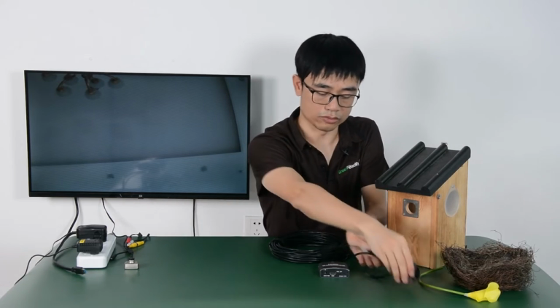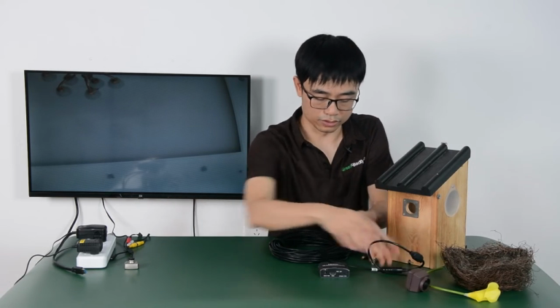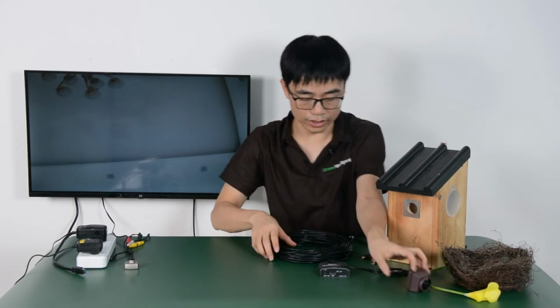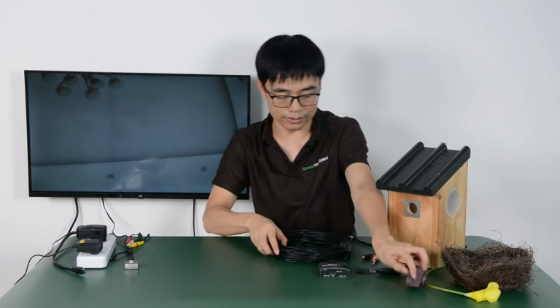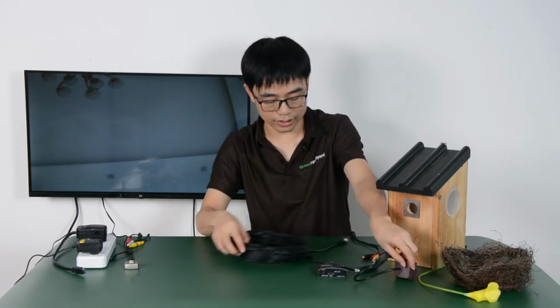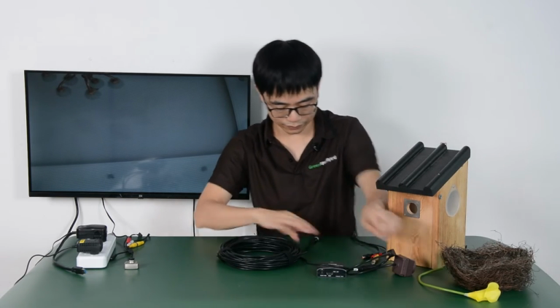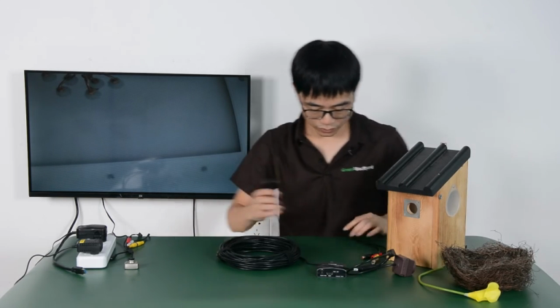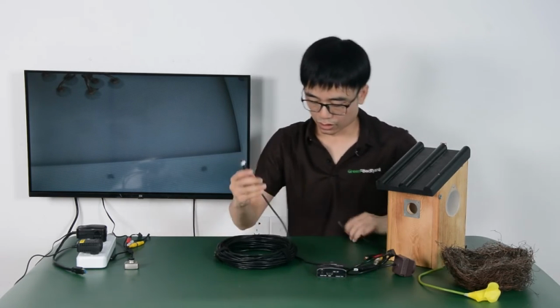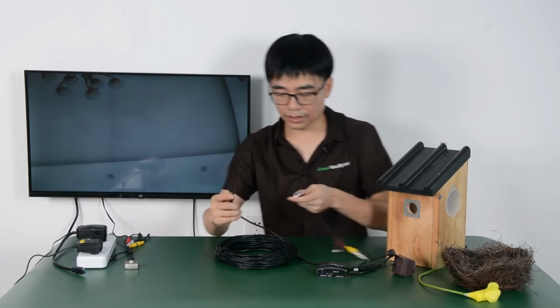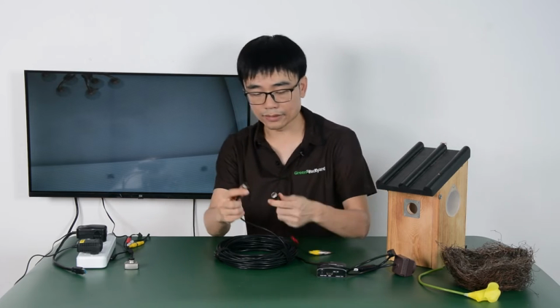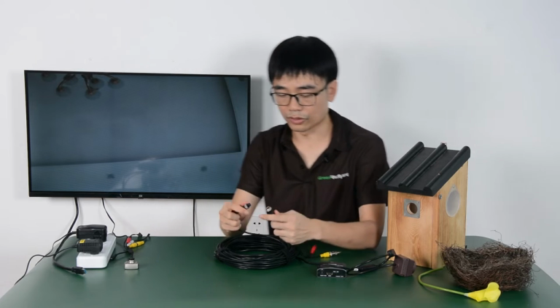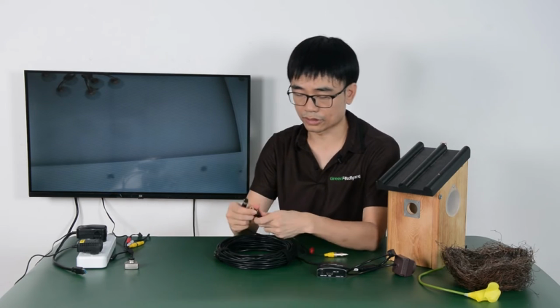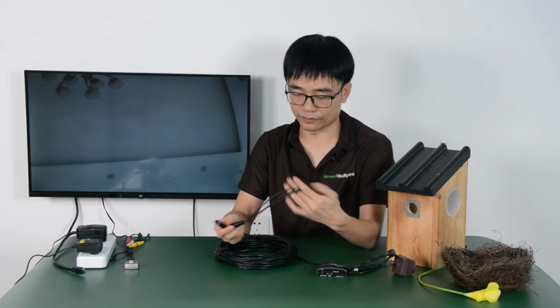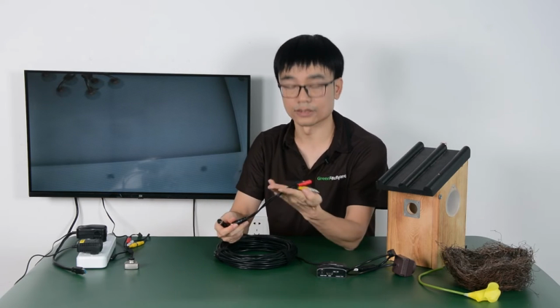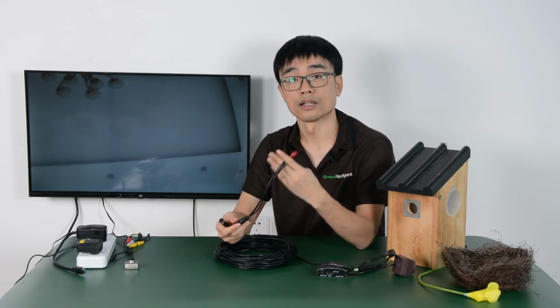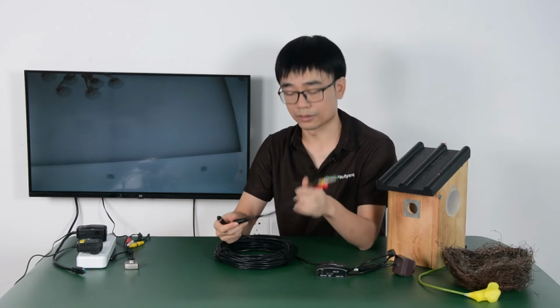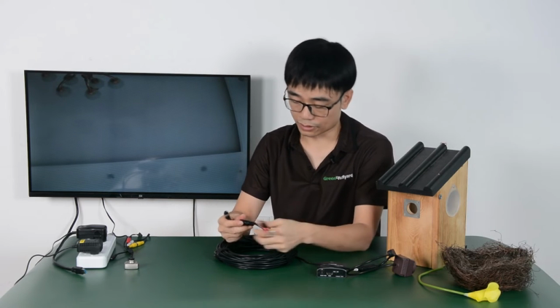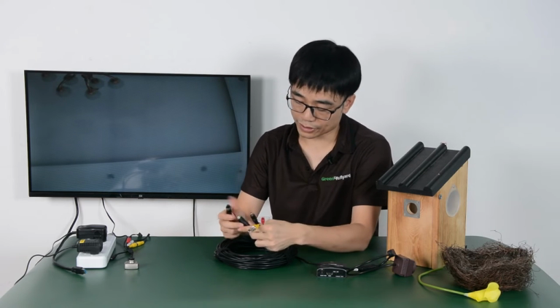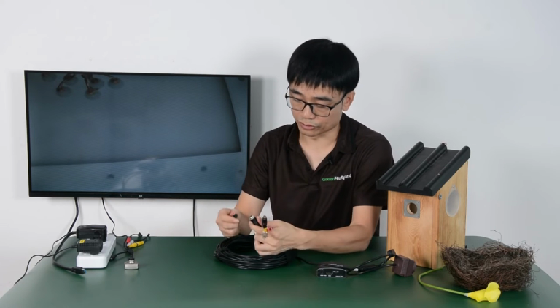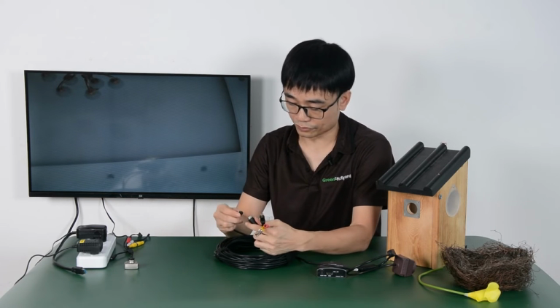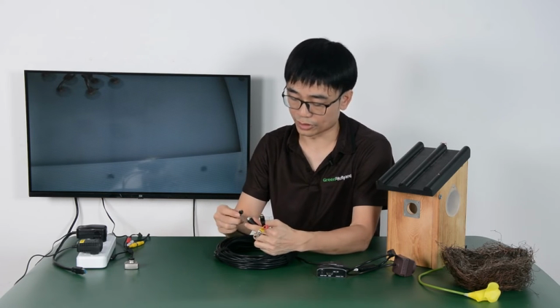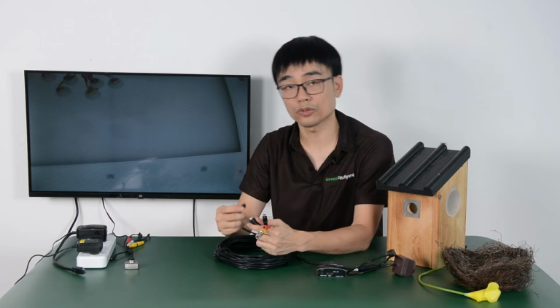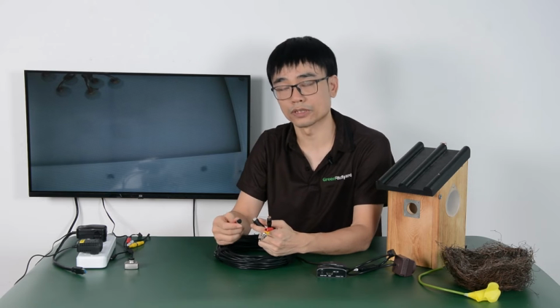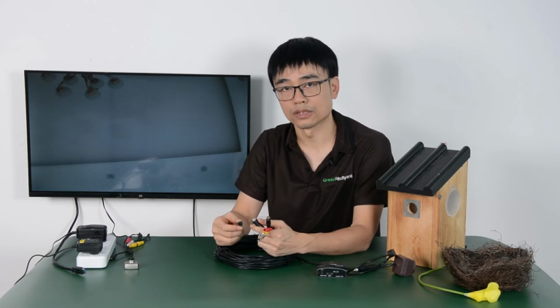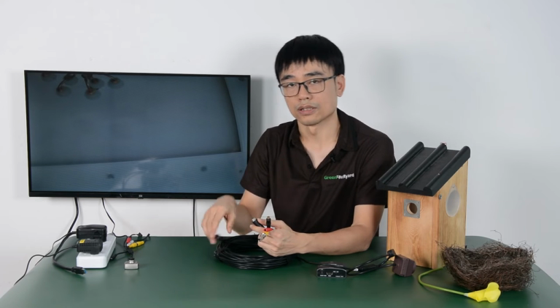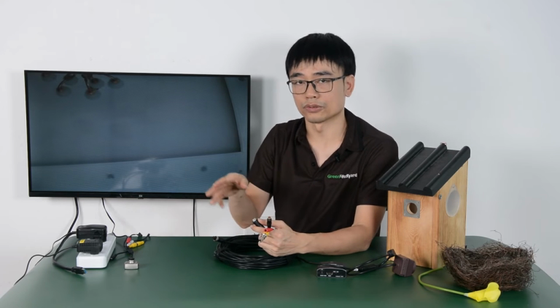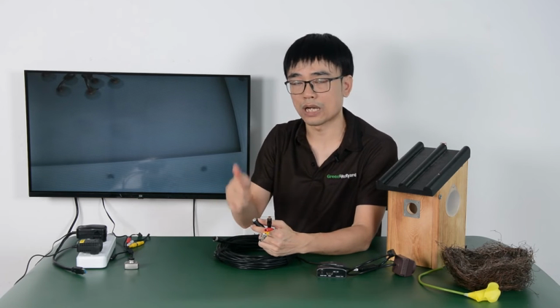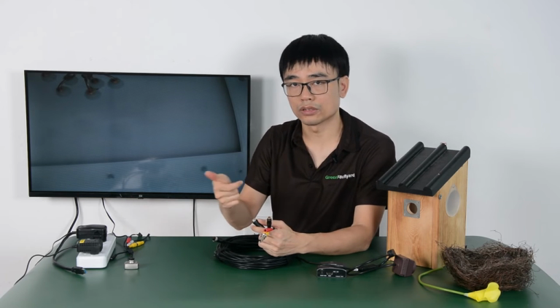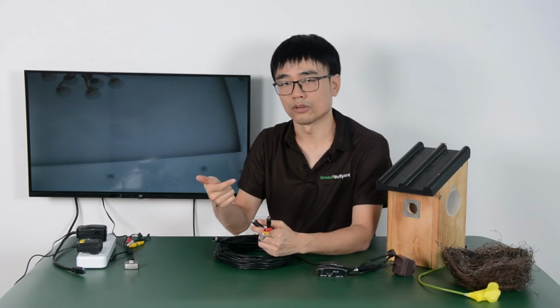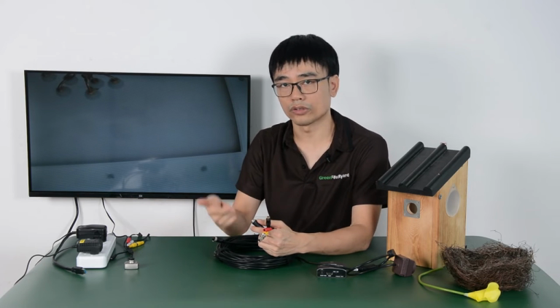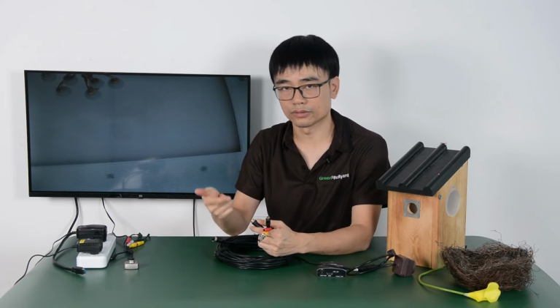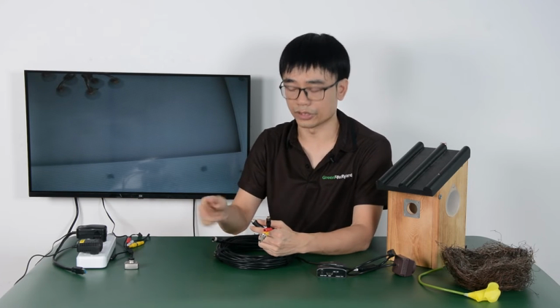Now one end is ready. The other end will connect to the speaker cable, so it also will feed into the power, audio, and video.